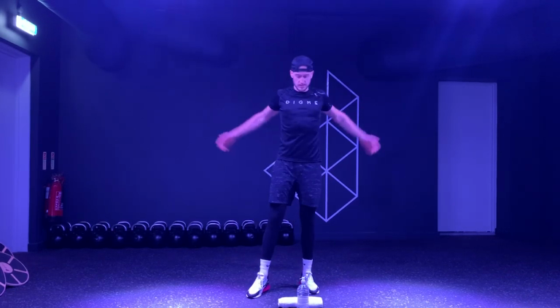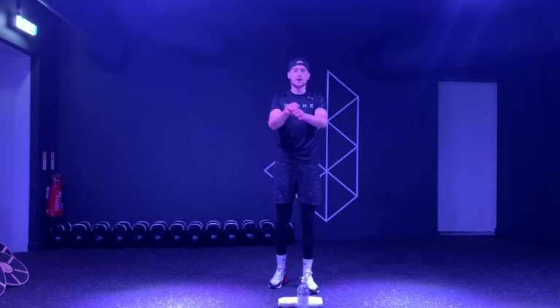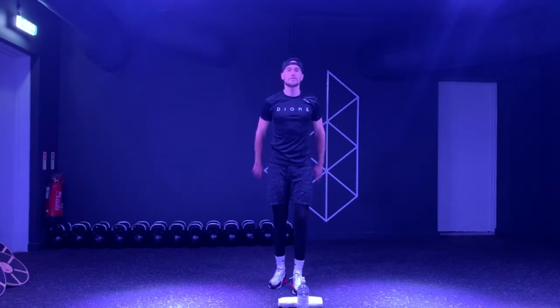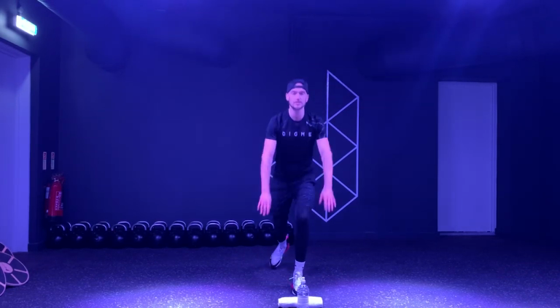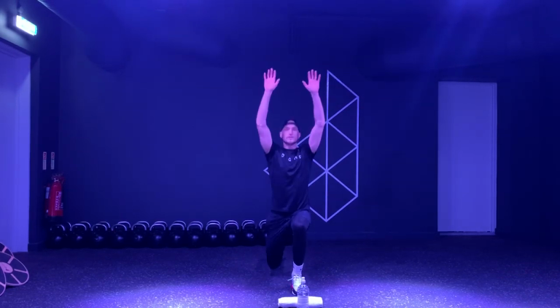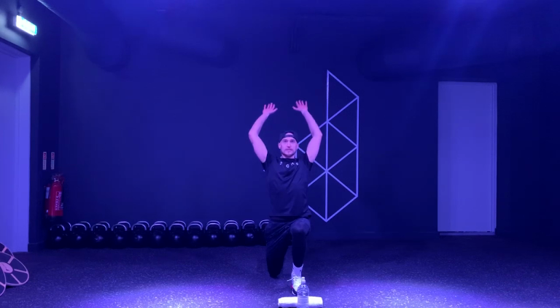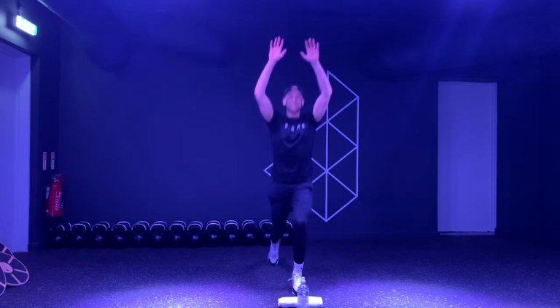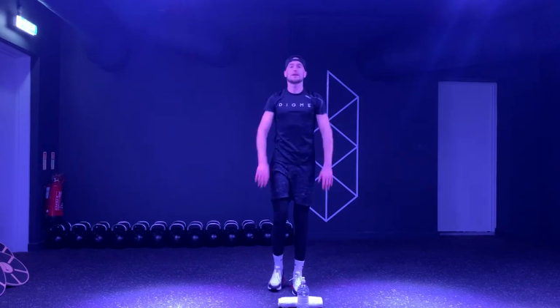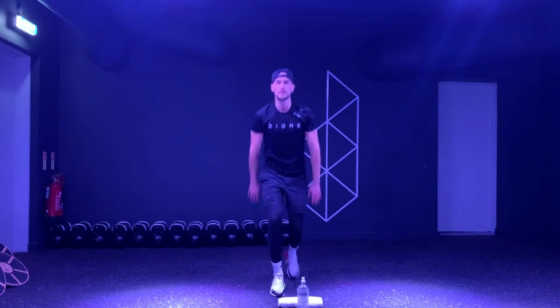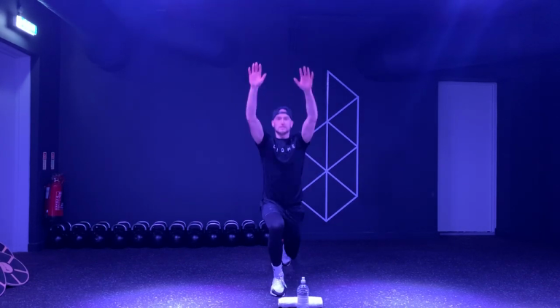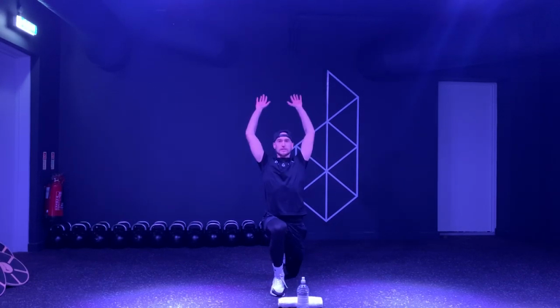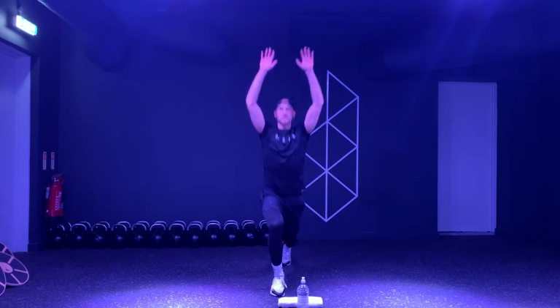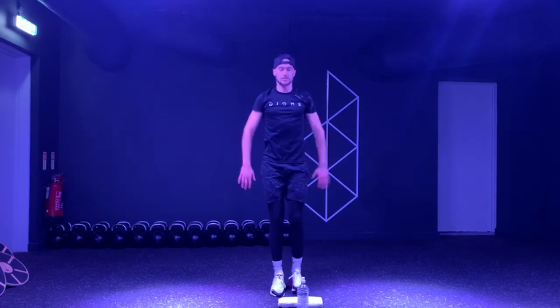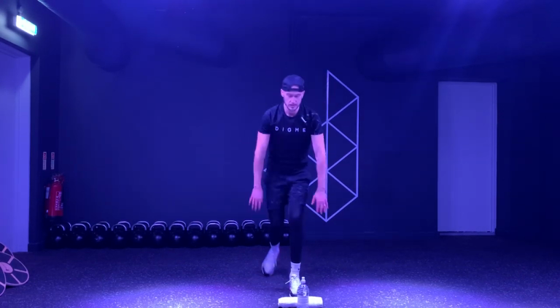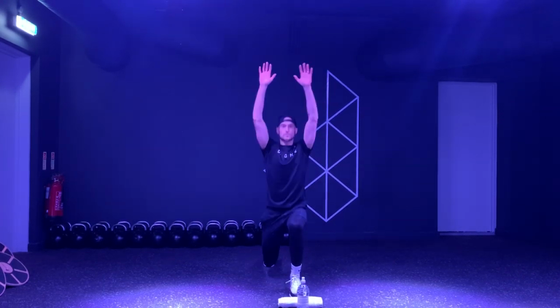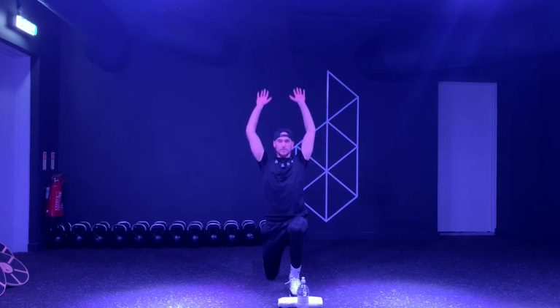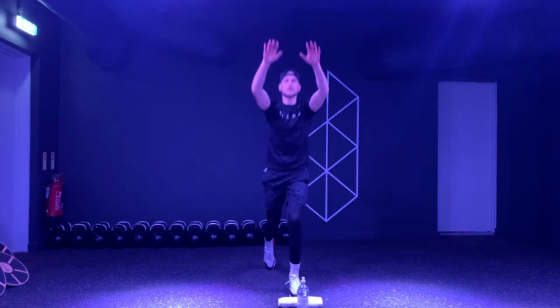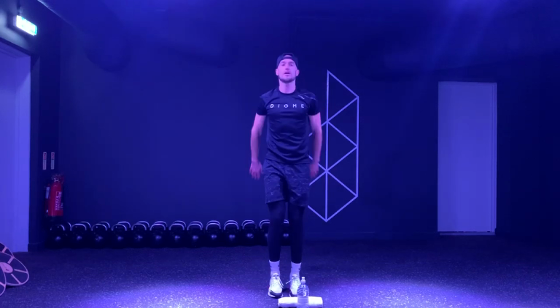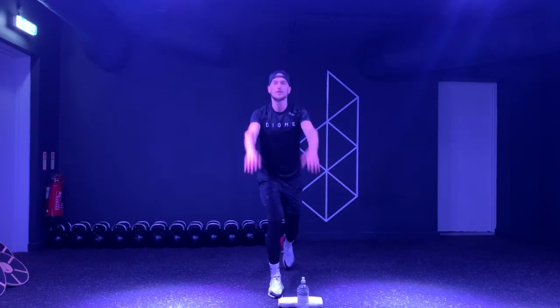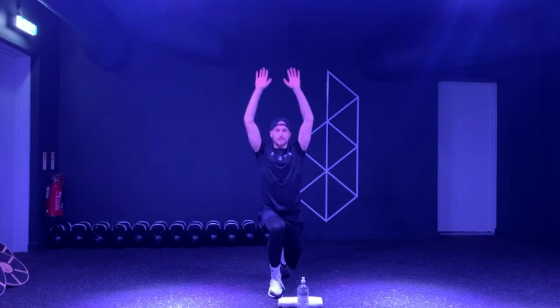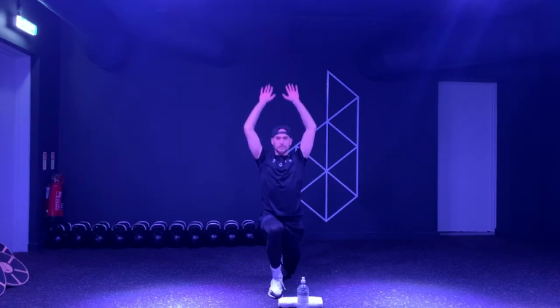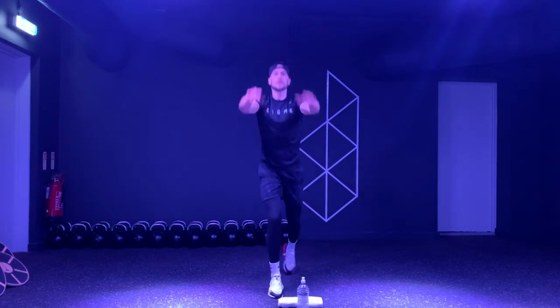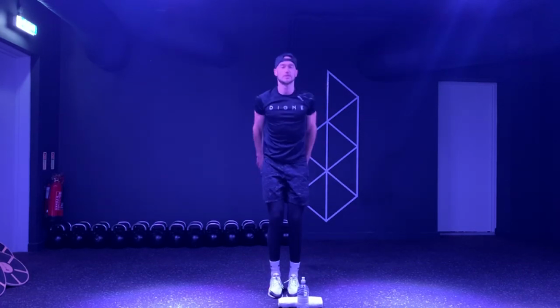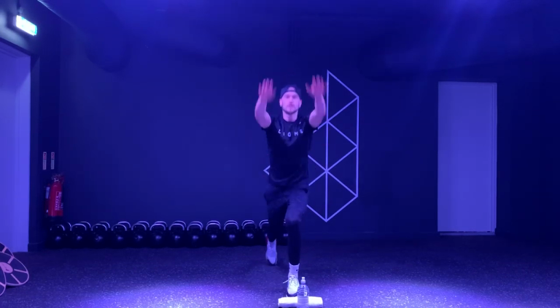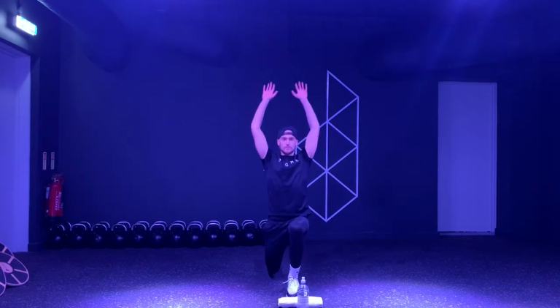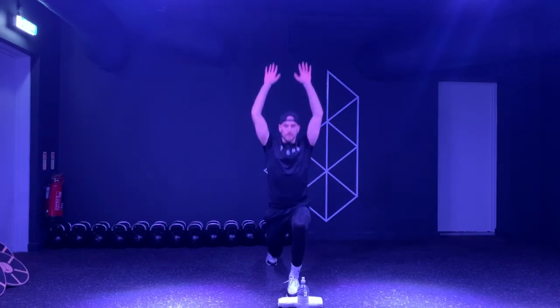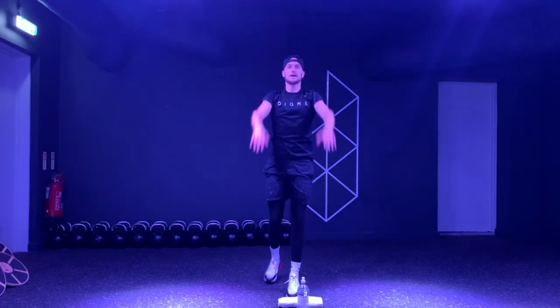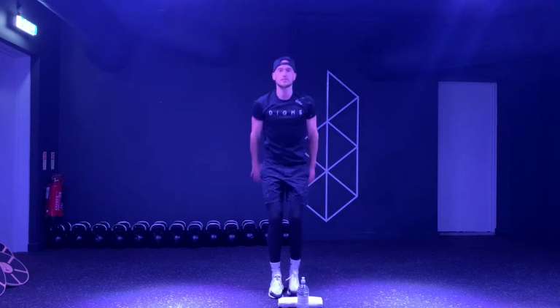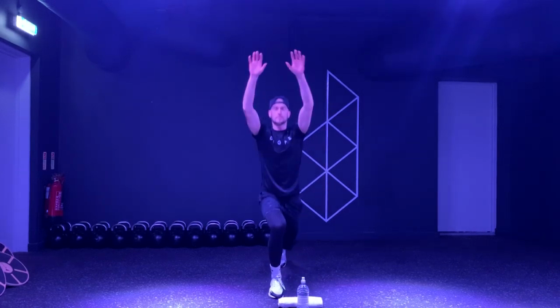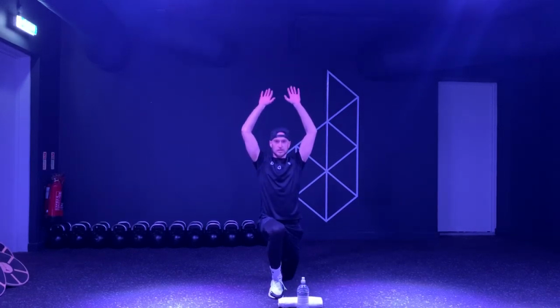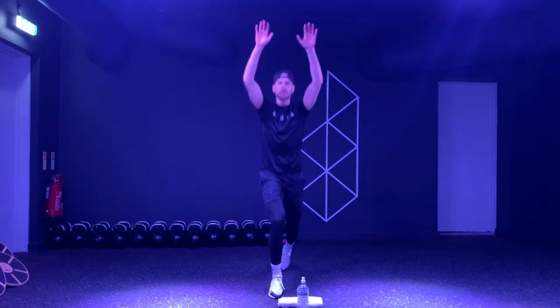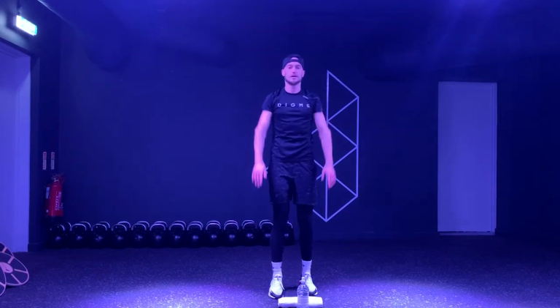We're going to just take it to a couple of reverse lunges, reaching up overhead — just to start to warm those muscles up. Get those hip flexors open. Move that lower back, start to warm up.